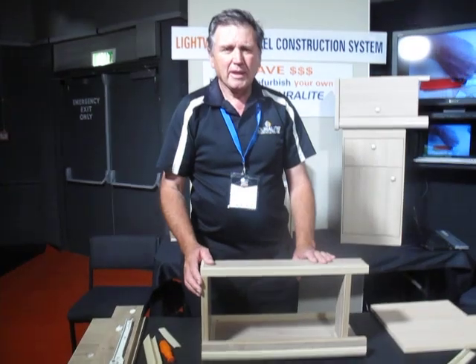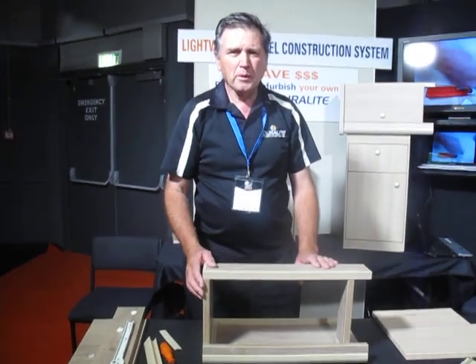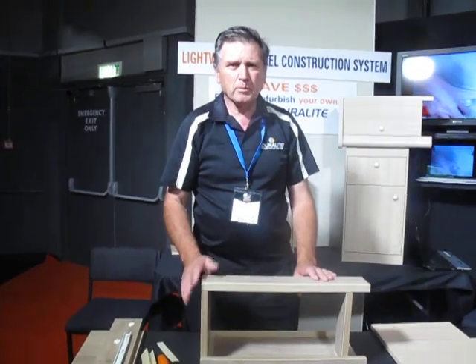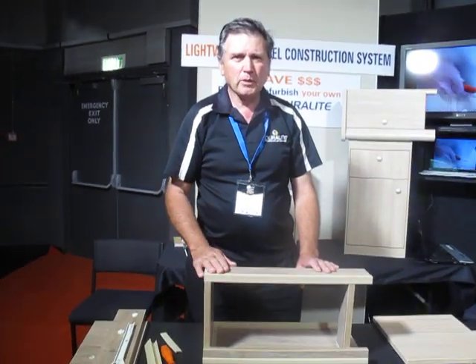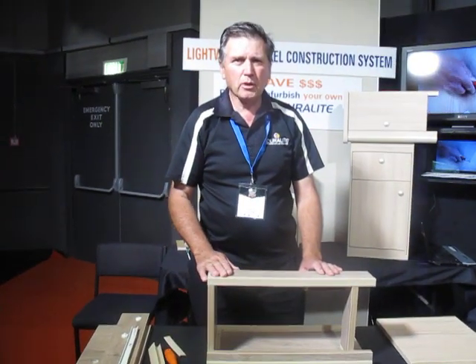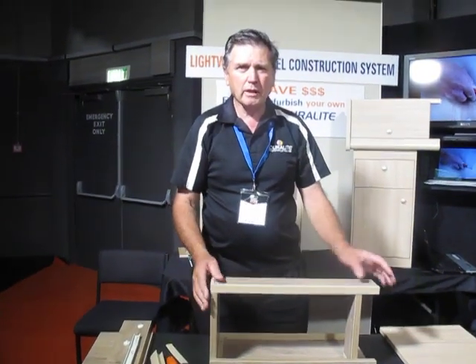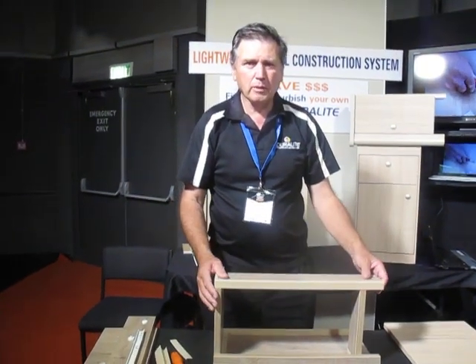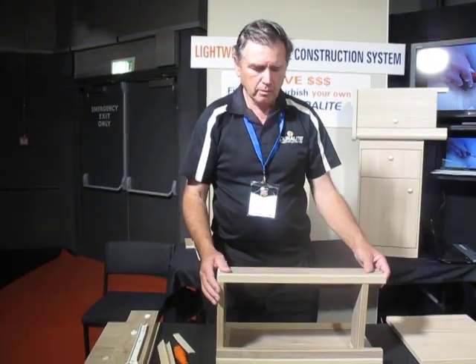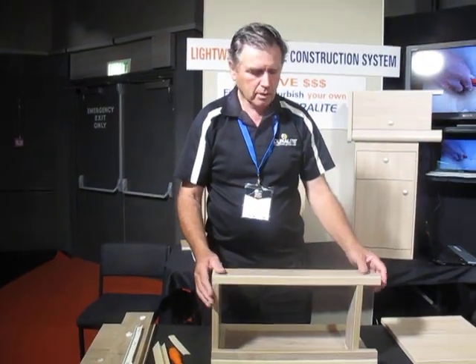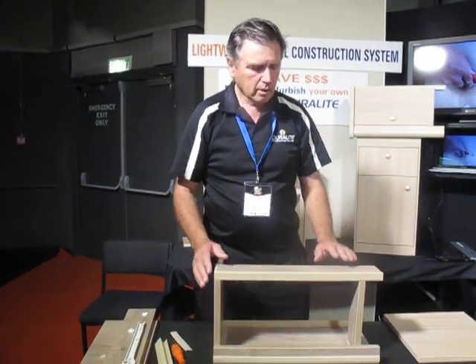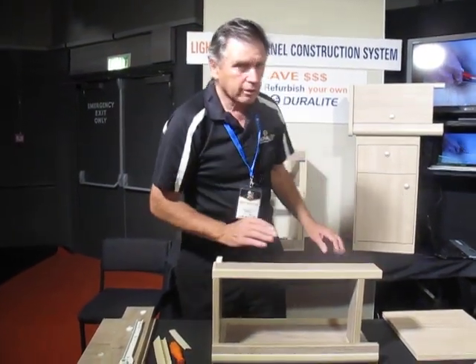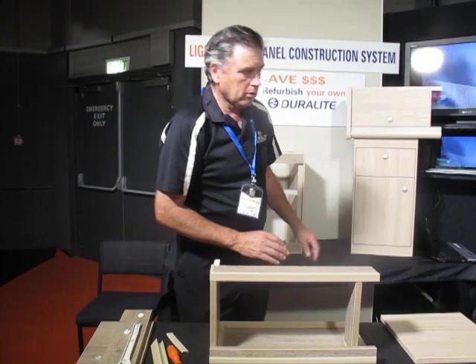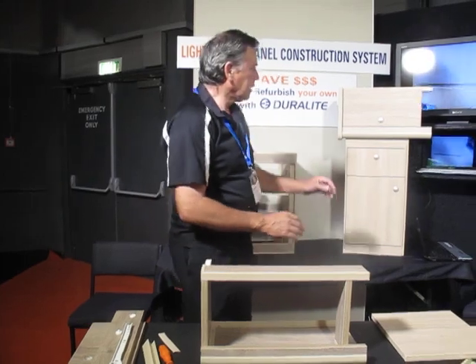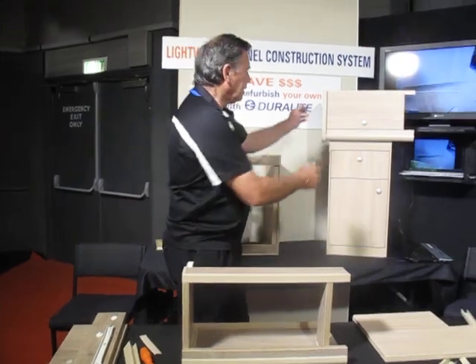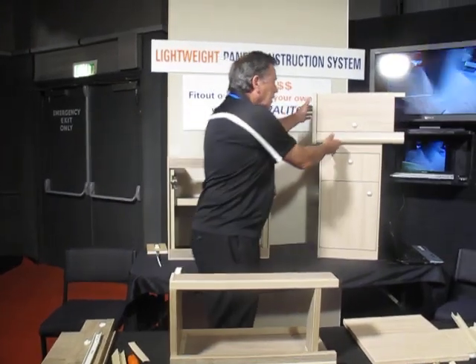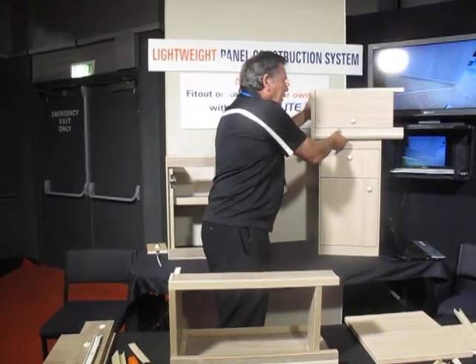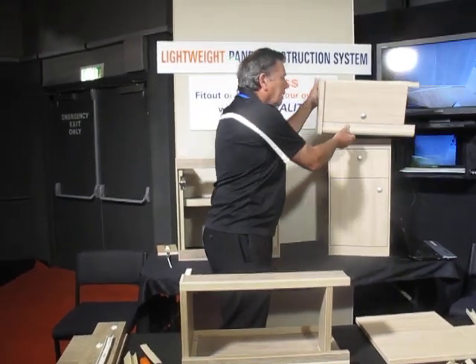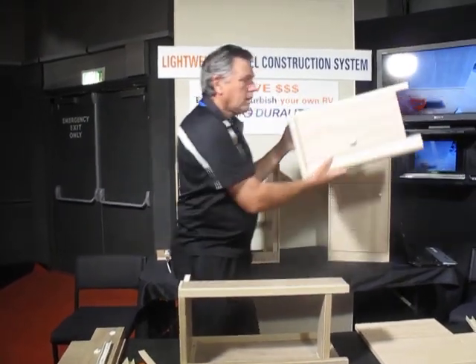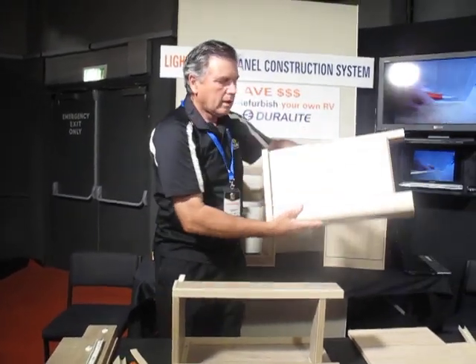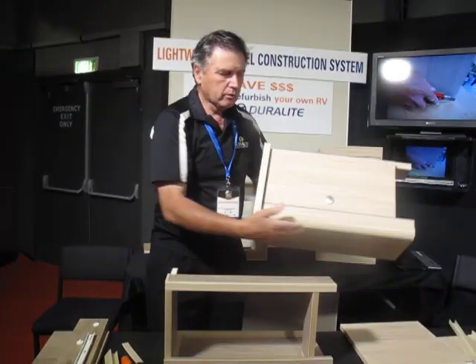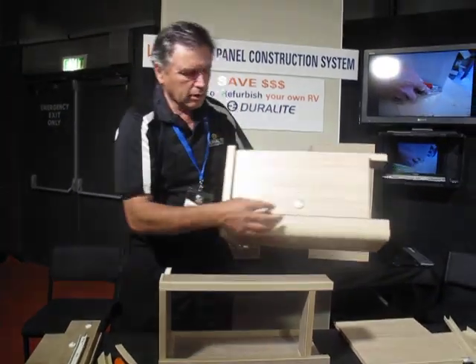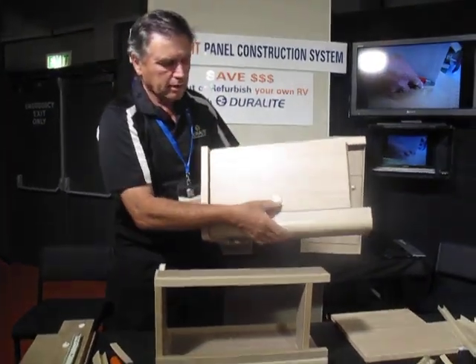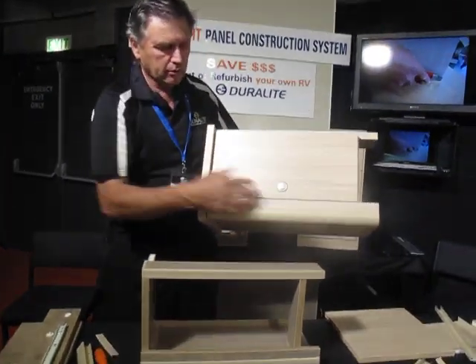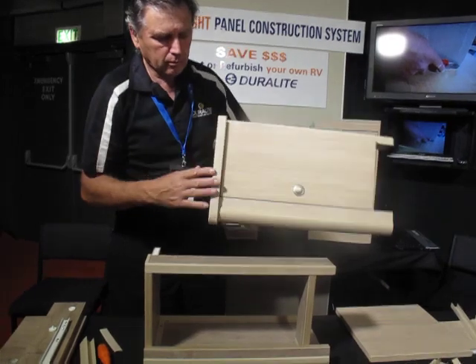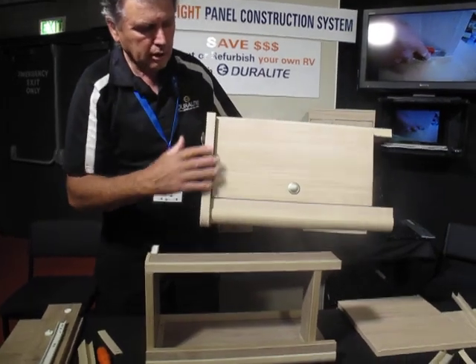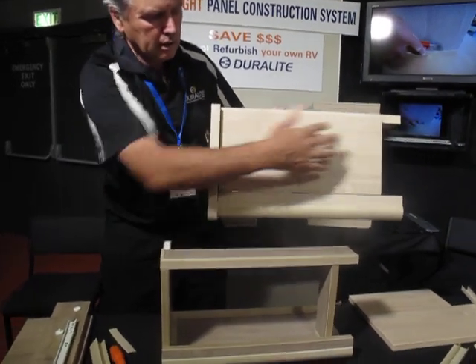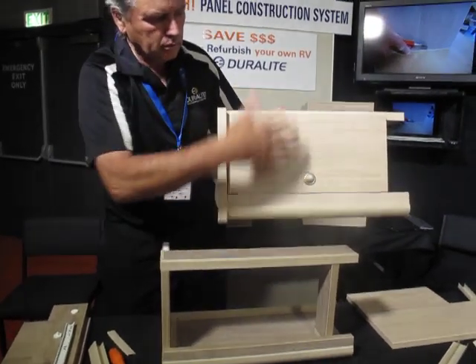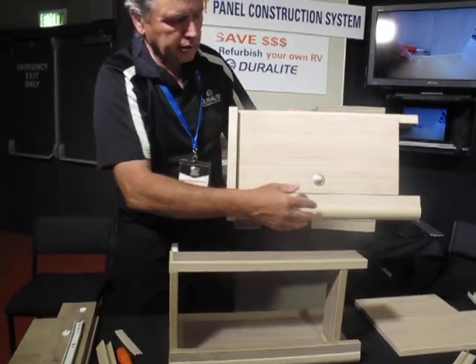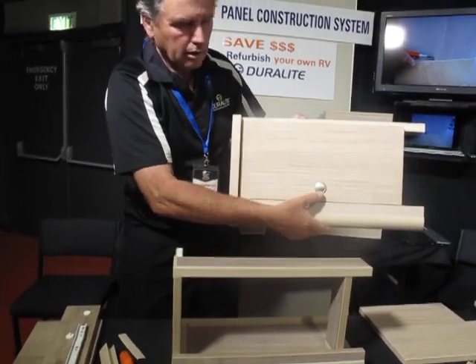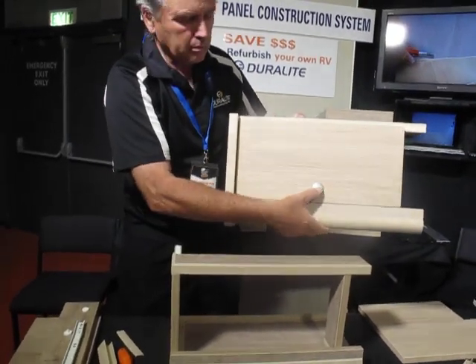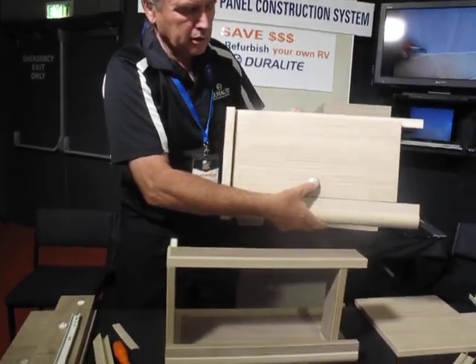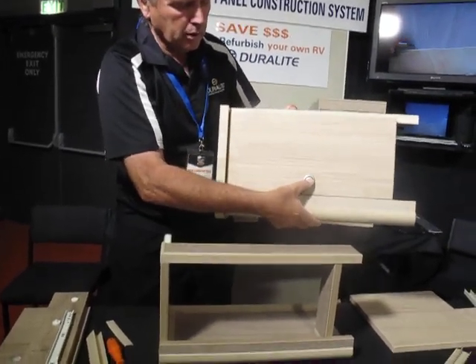Hello, welcome to our Duralite stand at the Covey Show. I'm going to show you how we assemble the overhead cupboards. They can be any length or height. I have a demonstration model here.